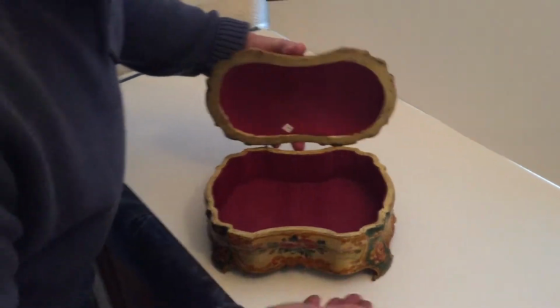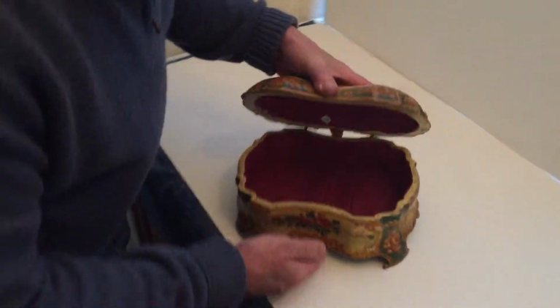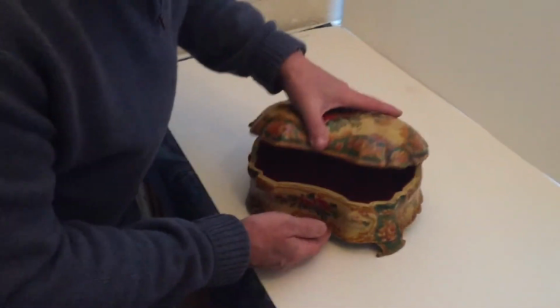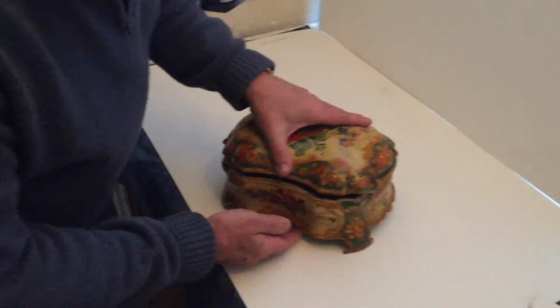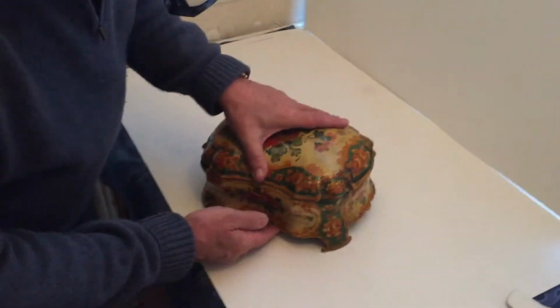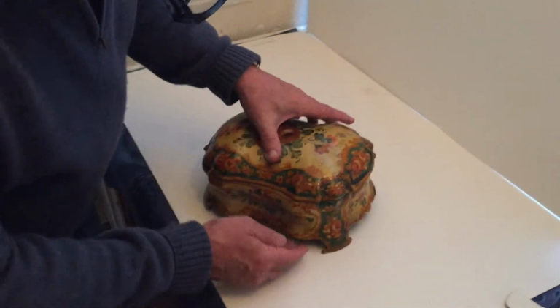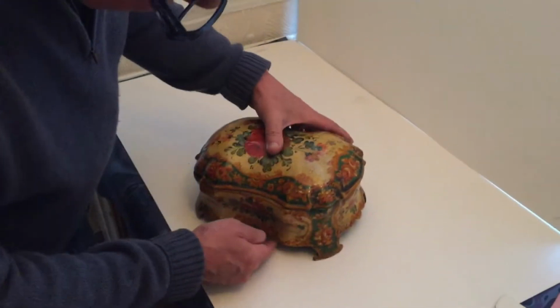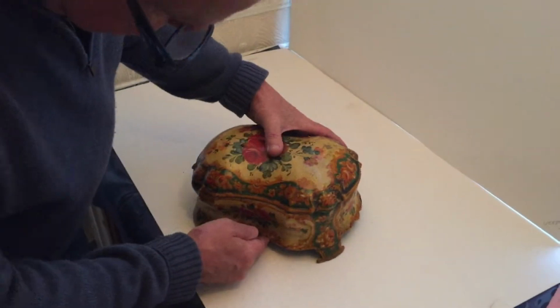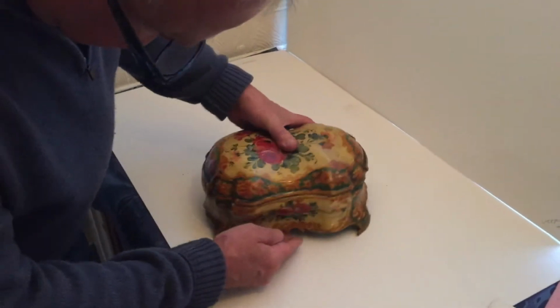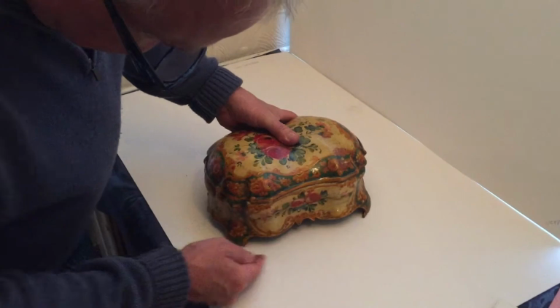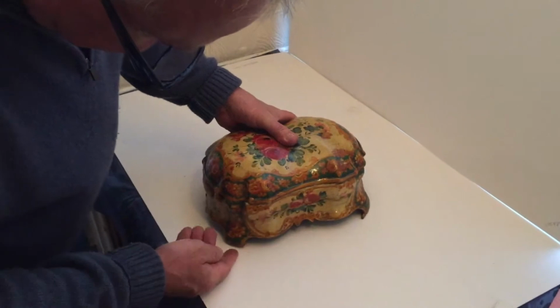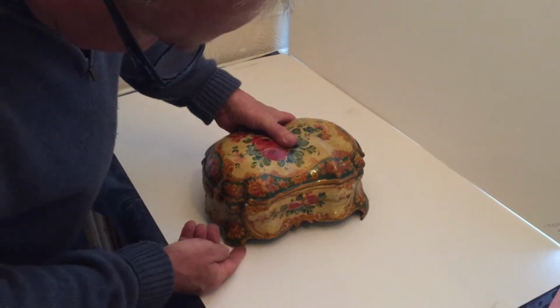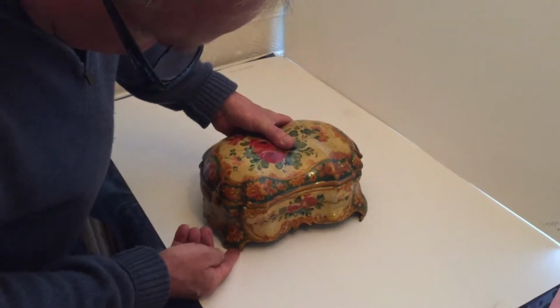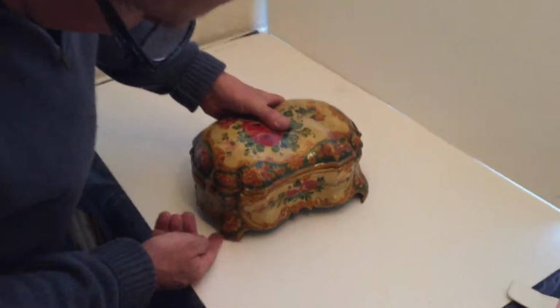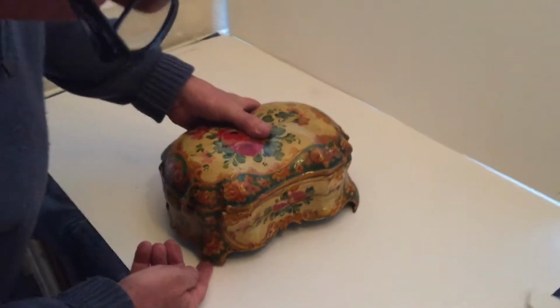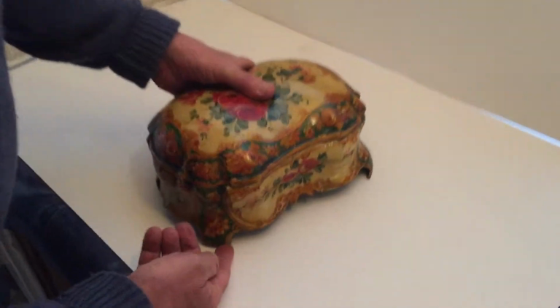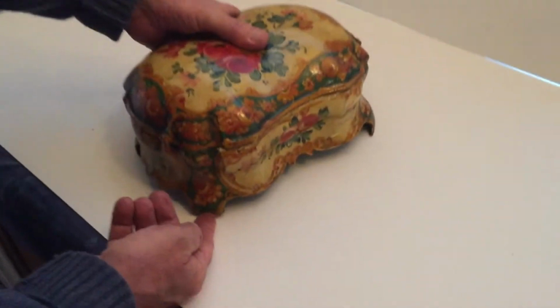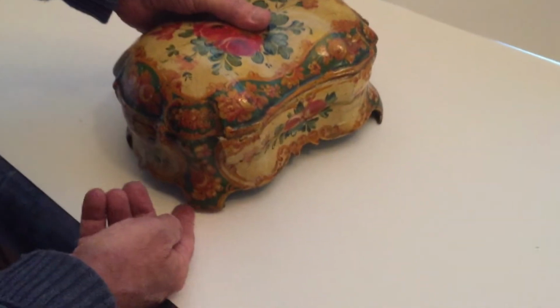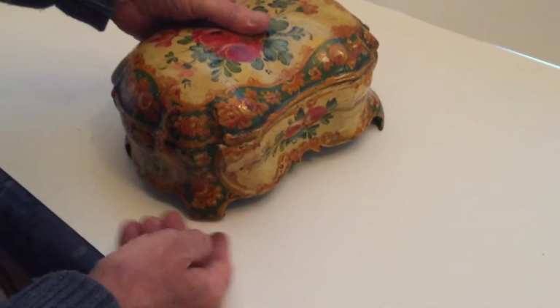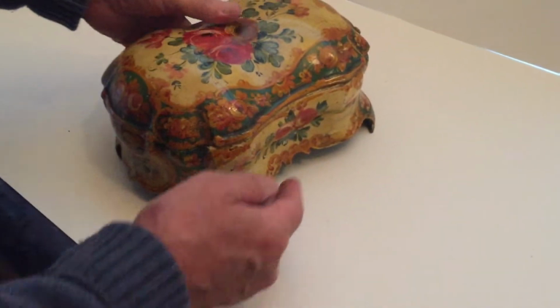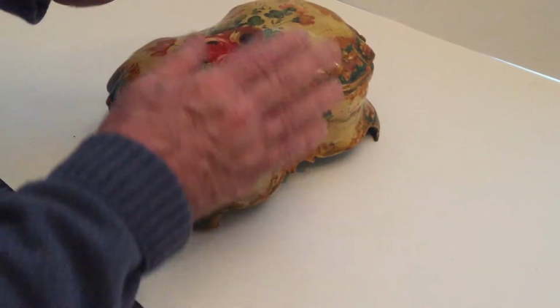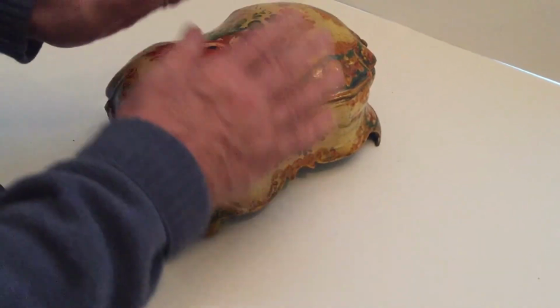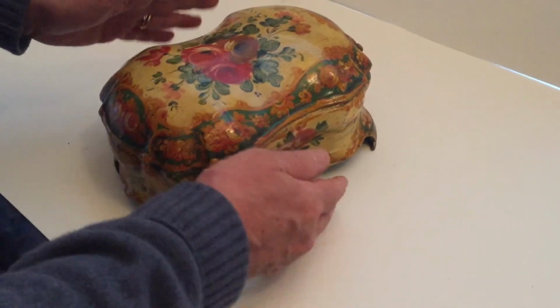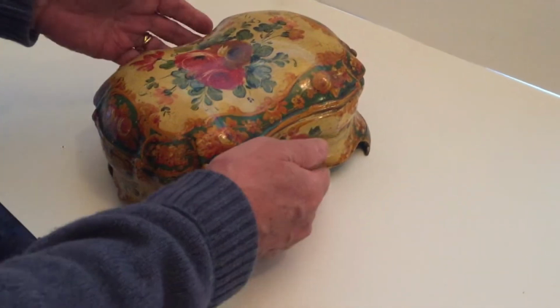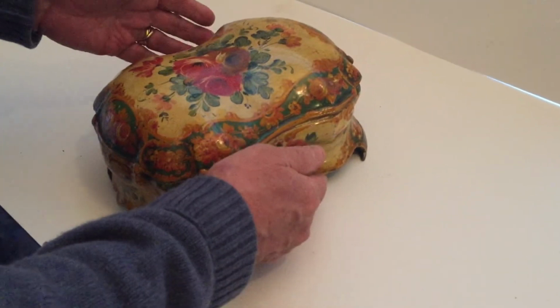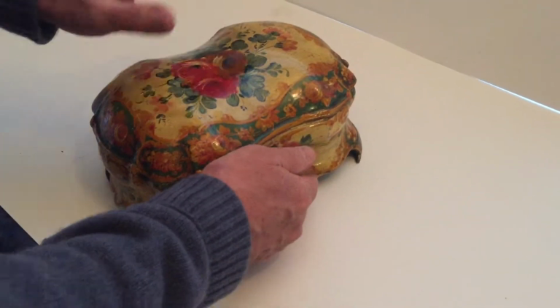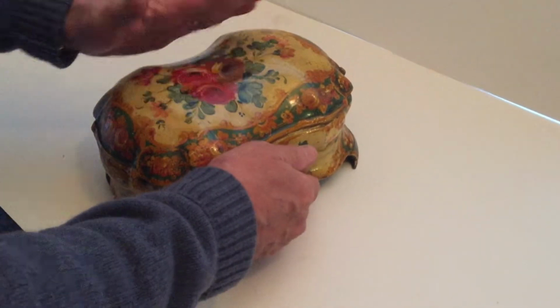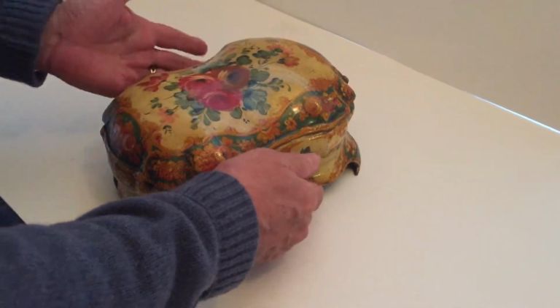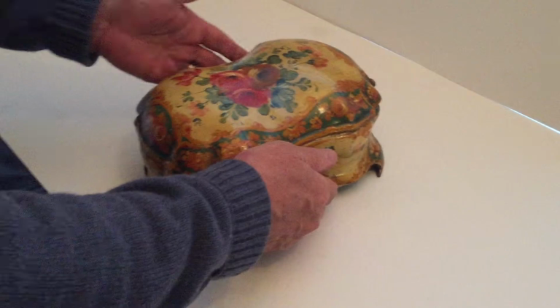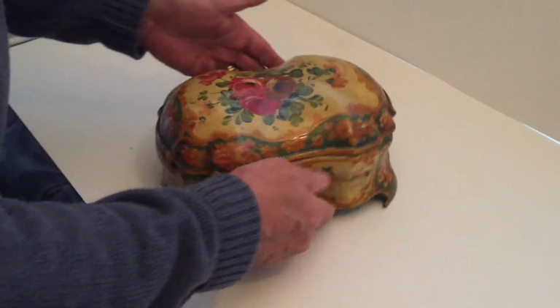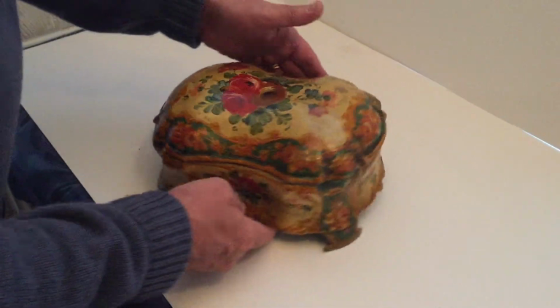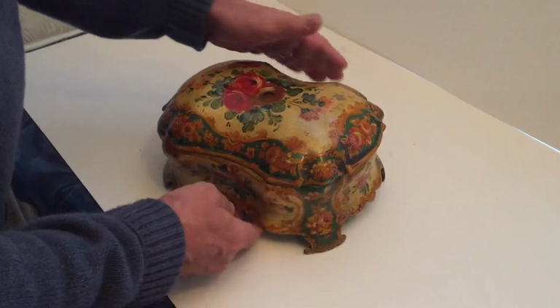It's got a little bit of damage — a tiny bit missing from that front foot there — but this is all the original paintwork, and the colour is wonderful.